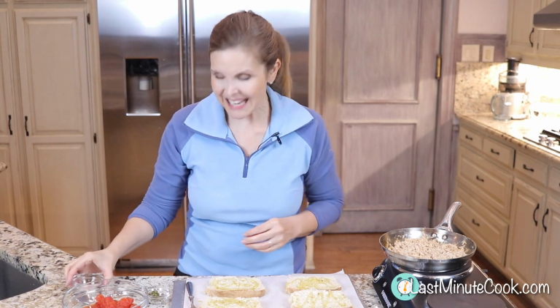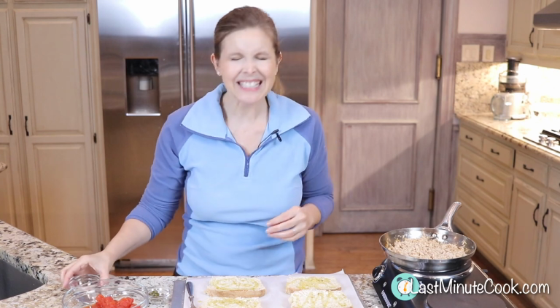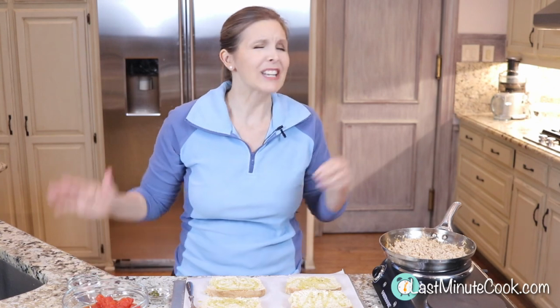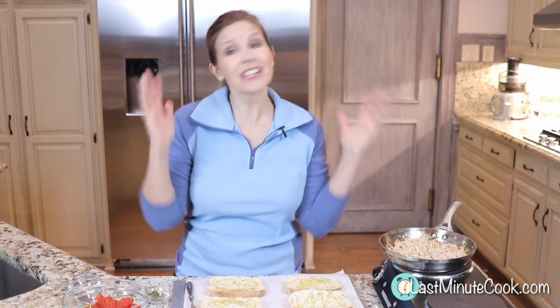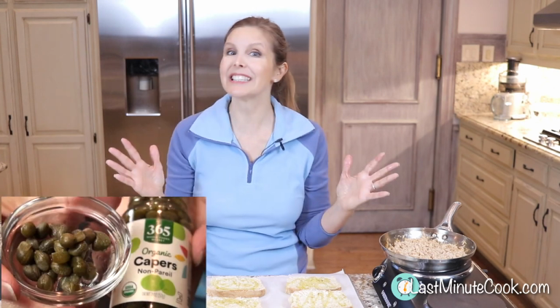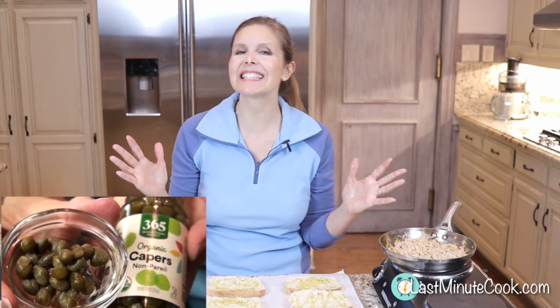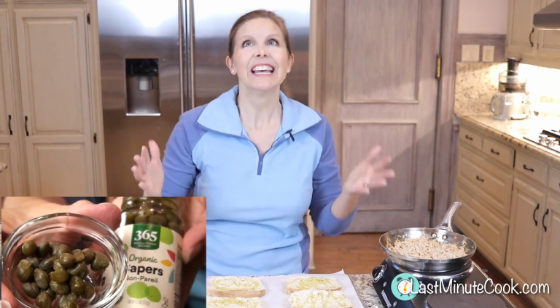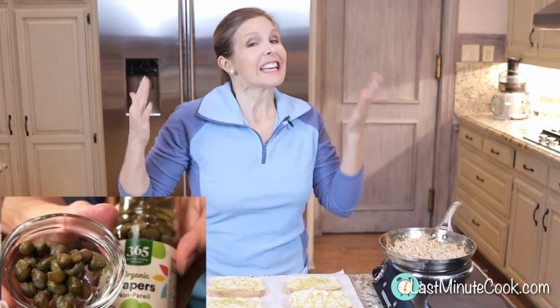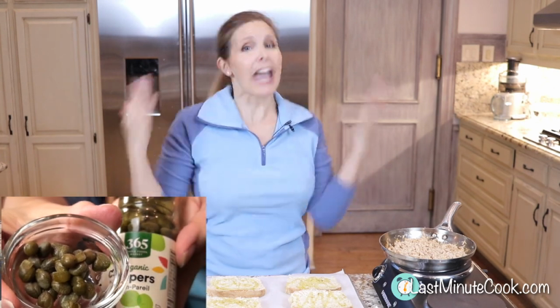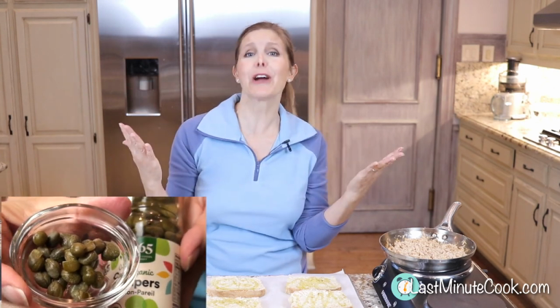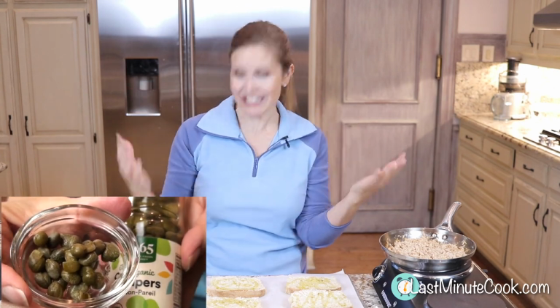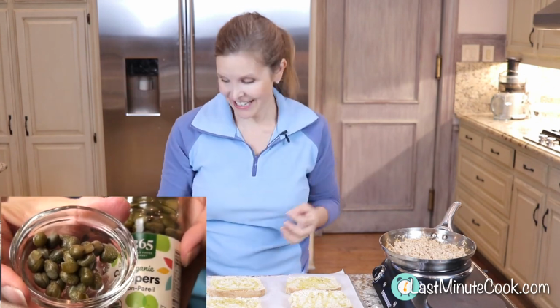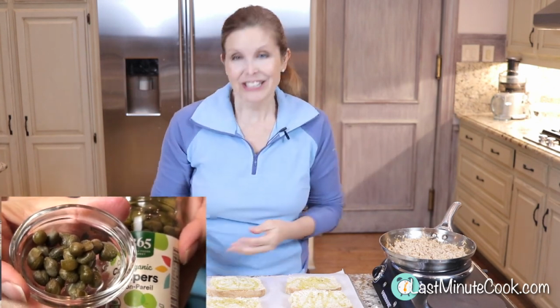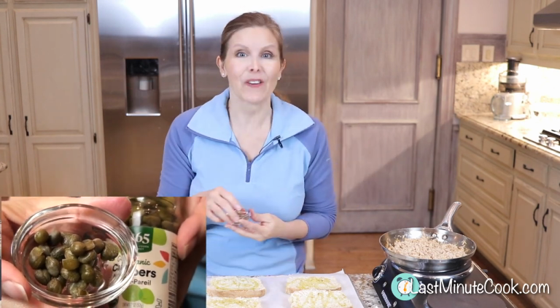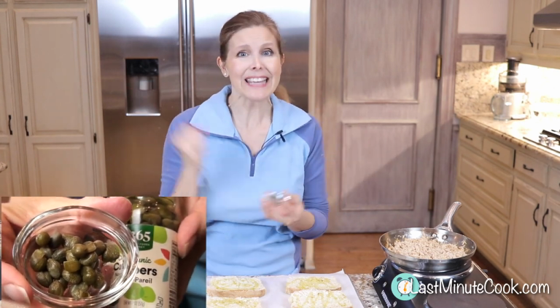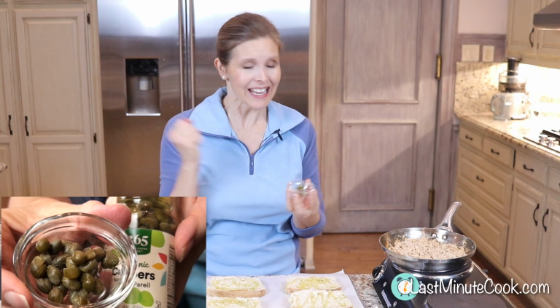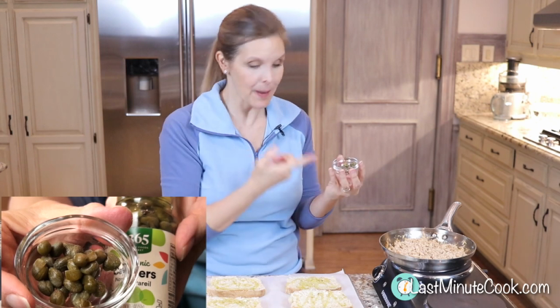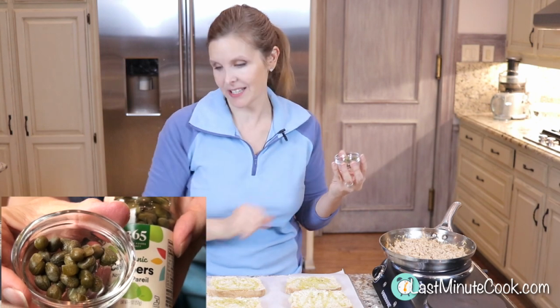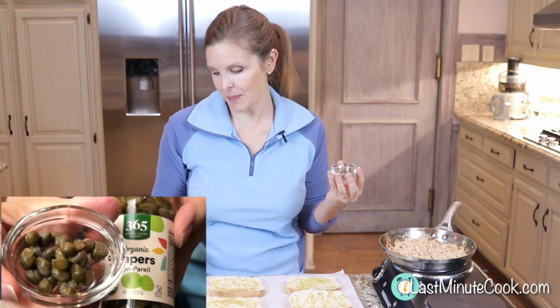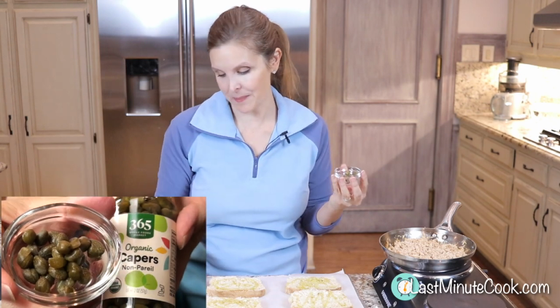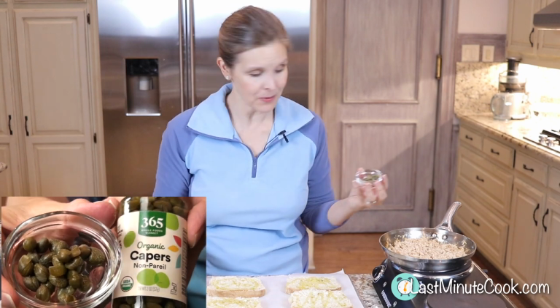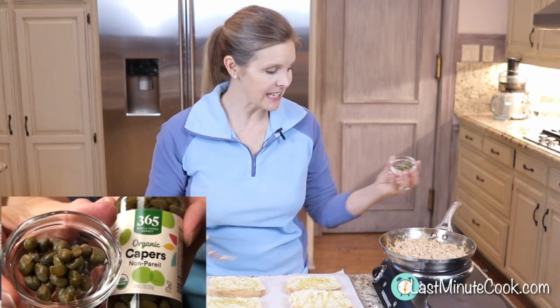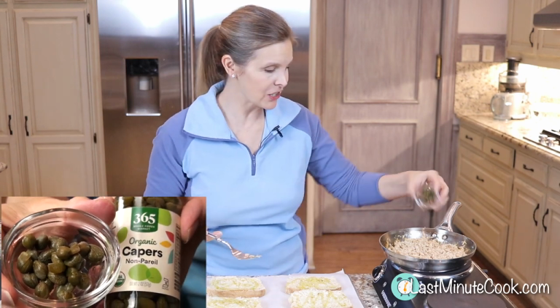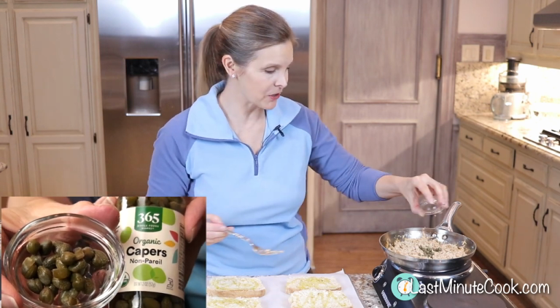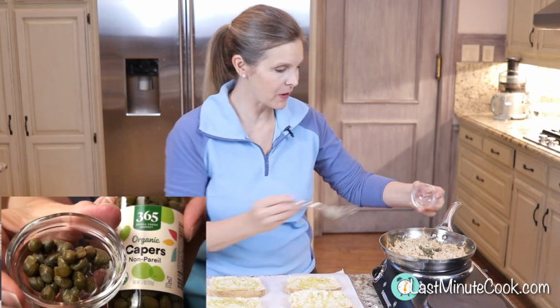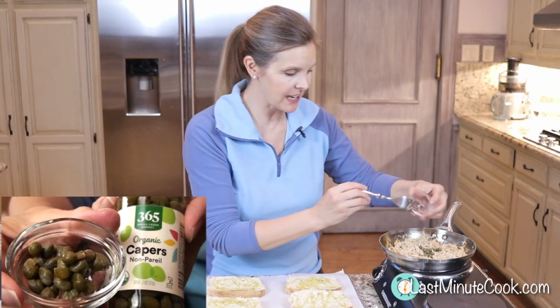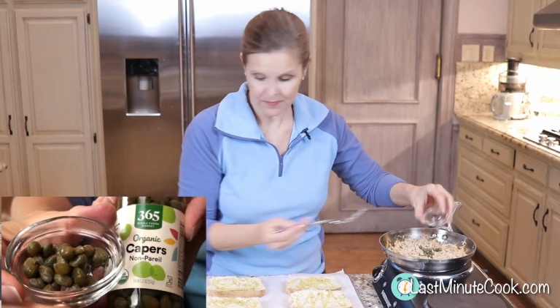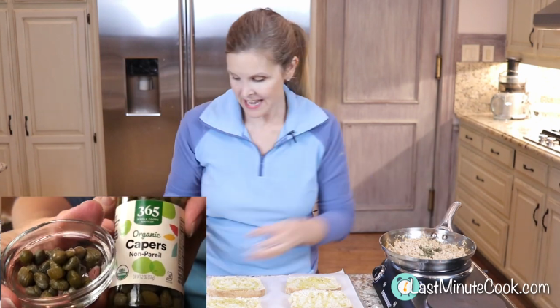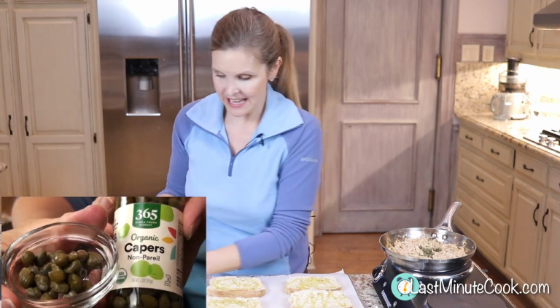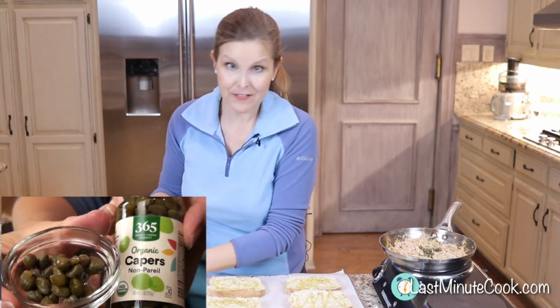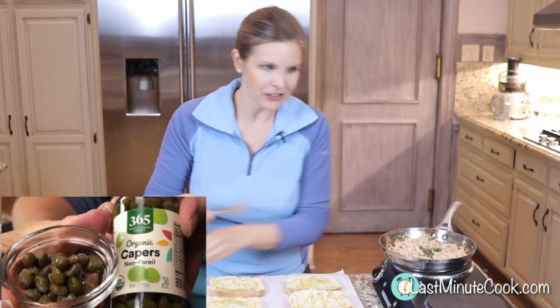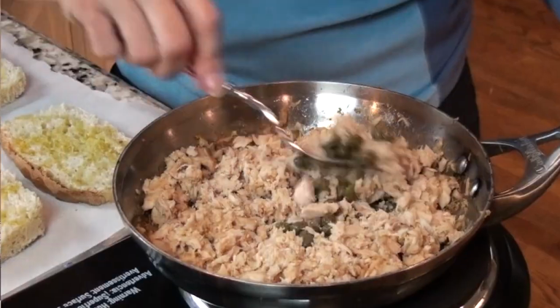And guess what else tuna likes? Capers! We're going to put some capers in here. Just put those right in and give them a little stir.